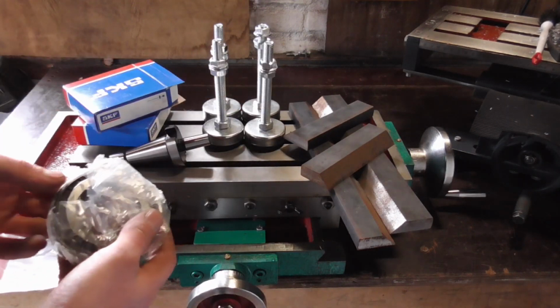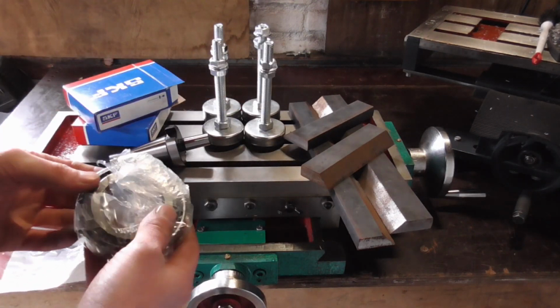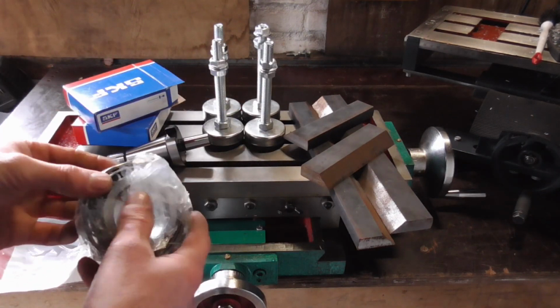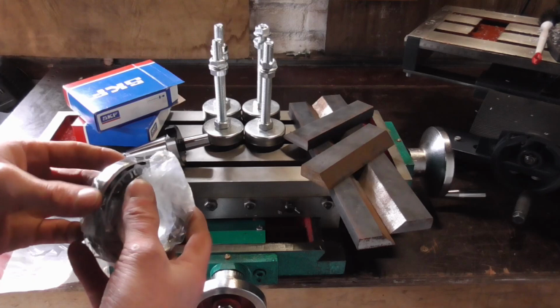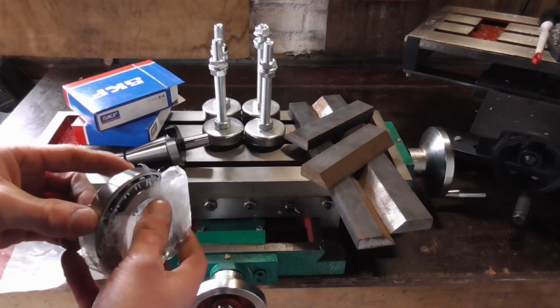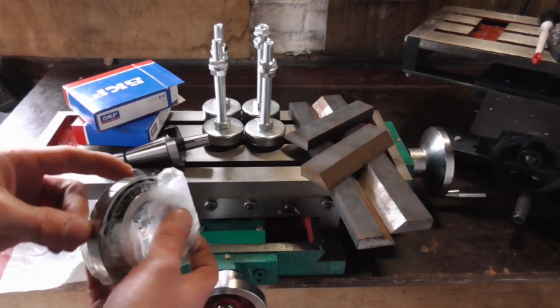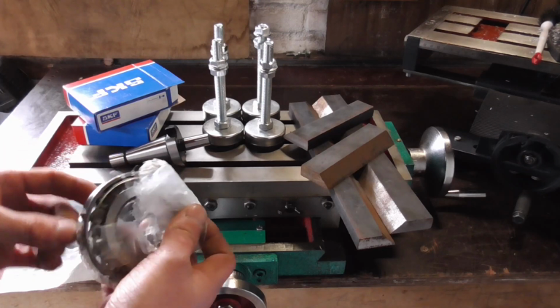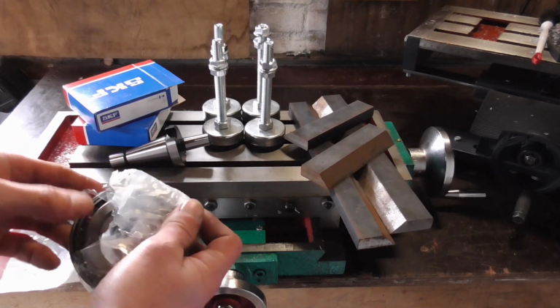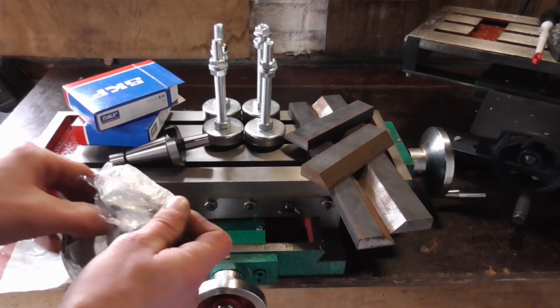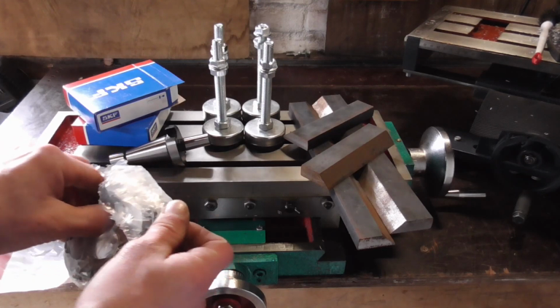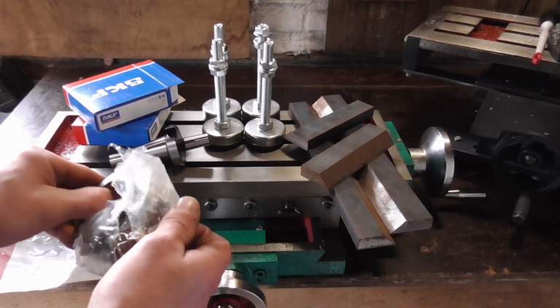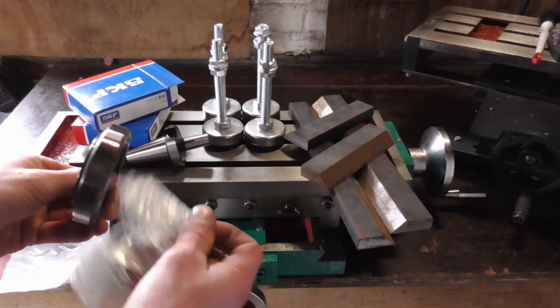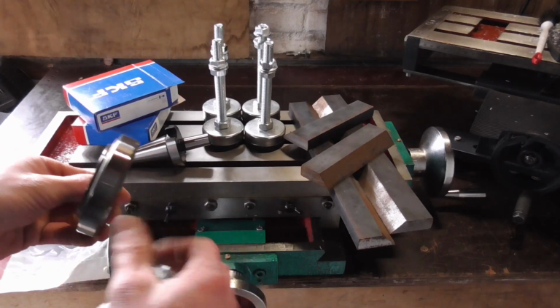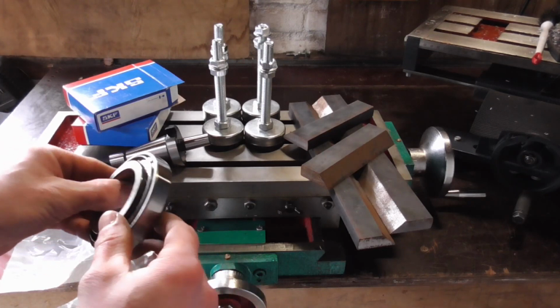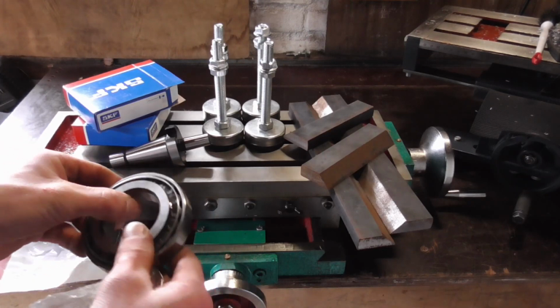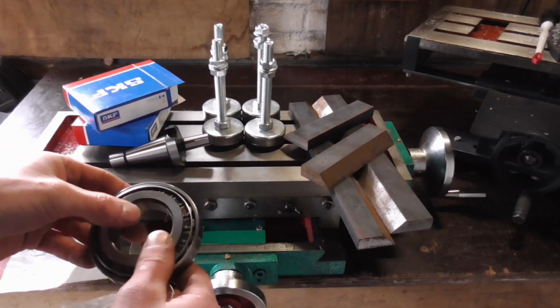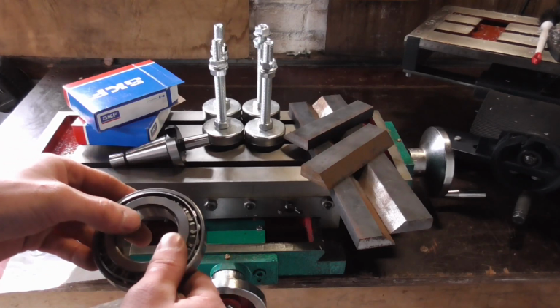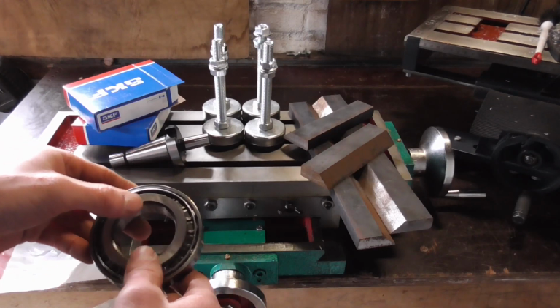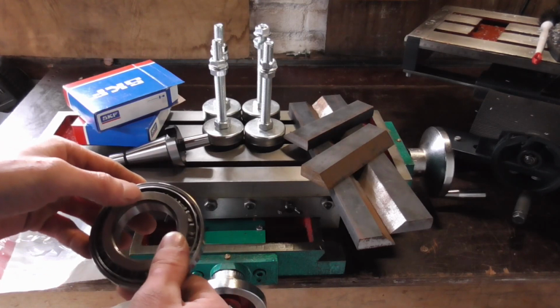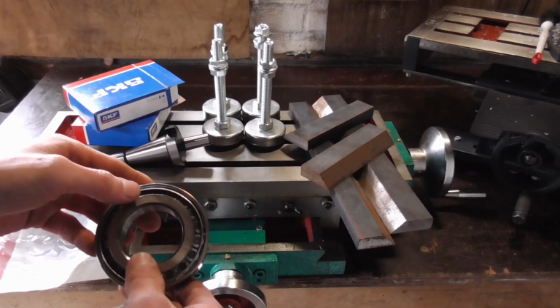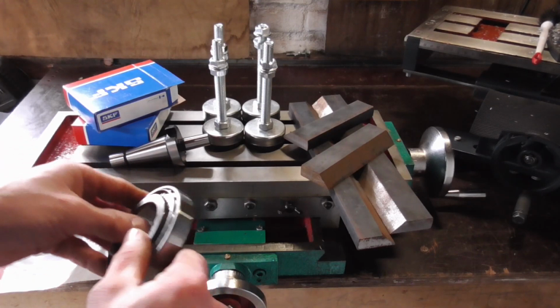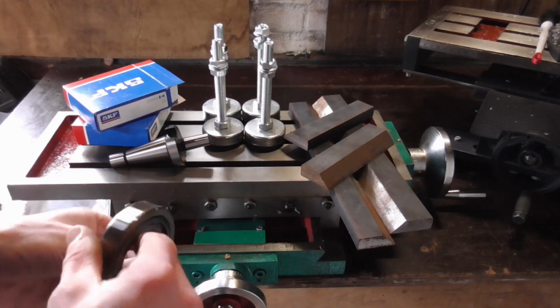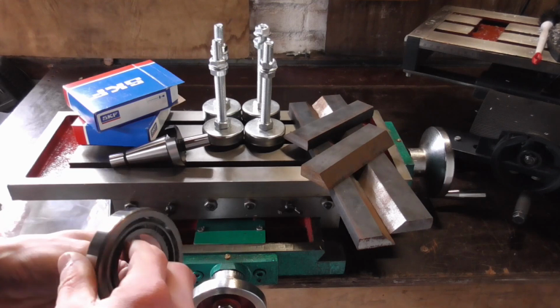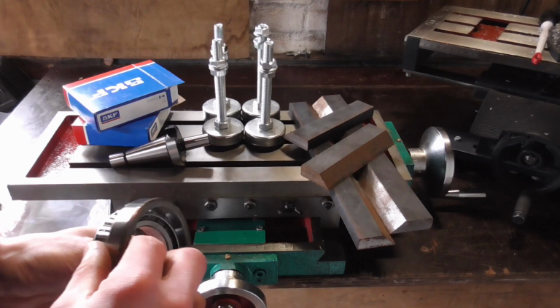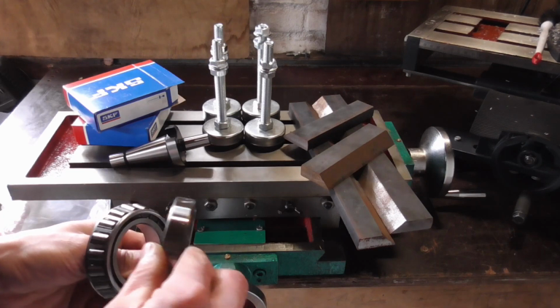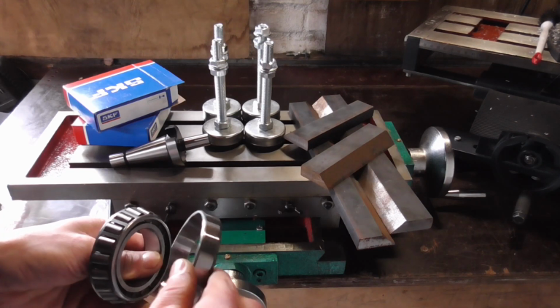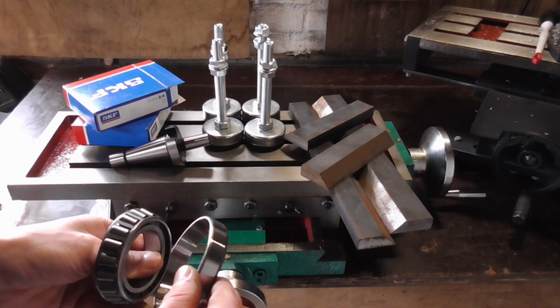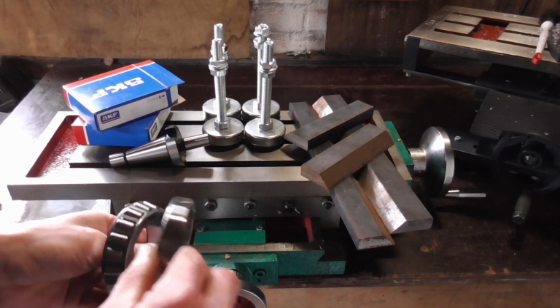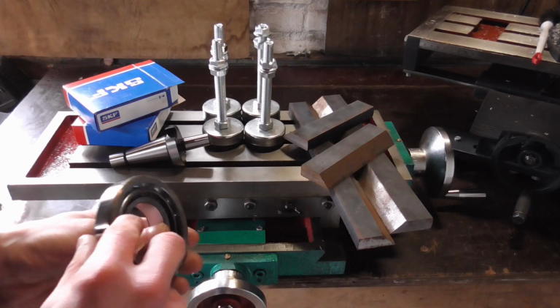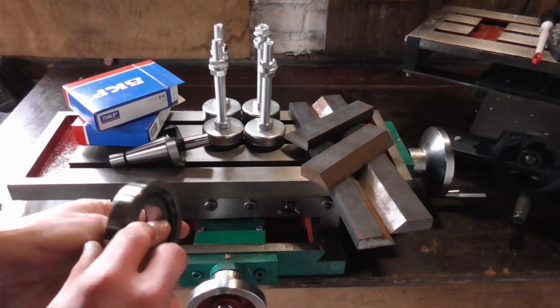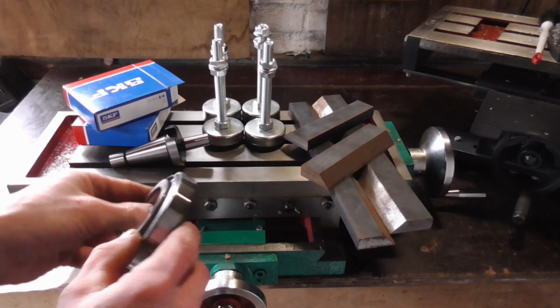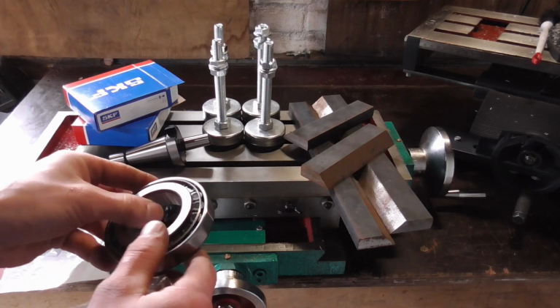Talking about the spindle, I have made good progress in designing it. The drawings are almost finished at this point — here is a little sneak peek.